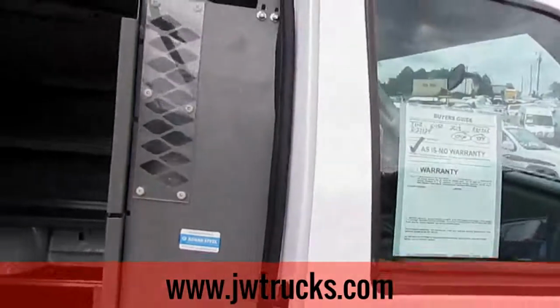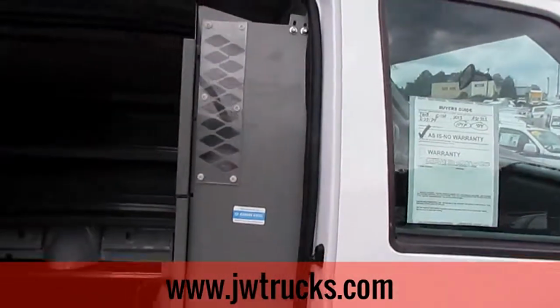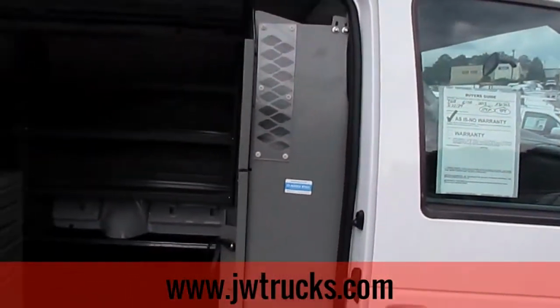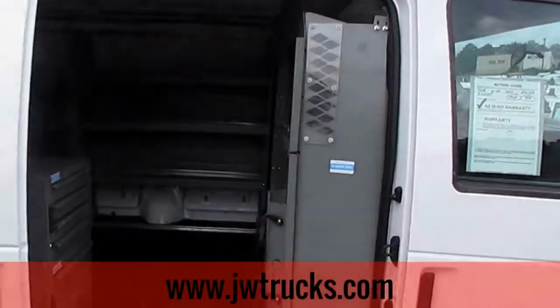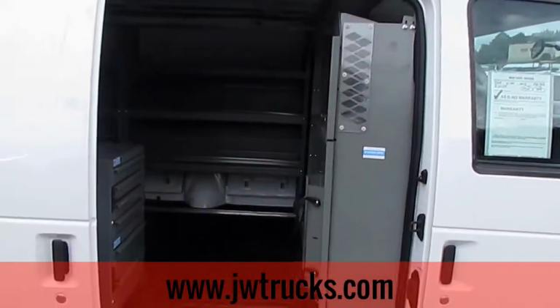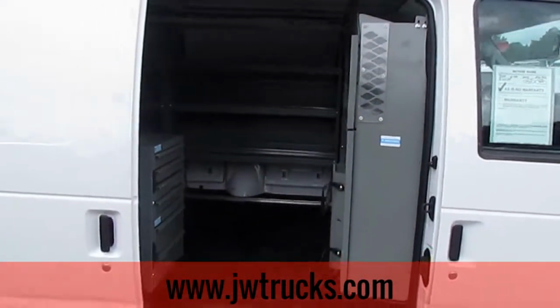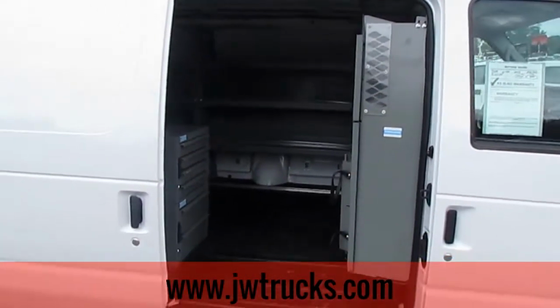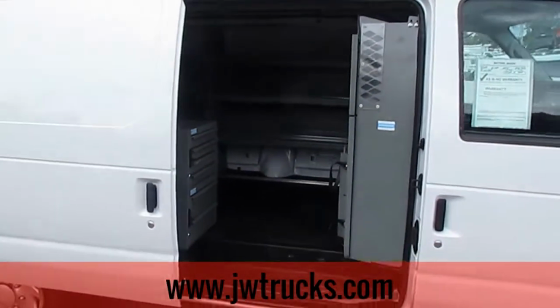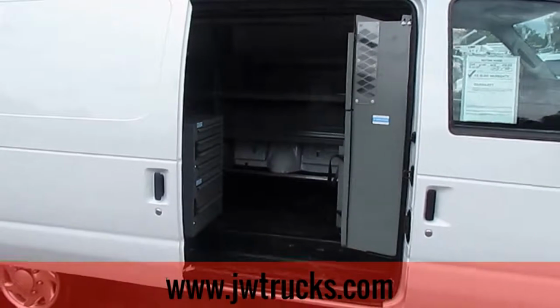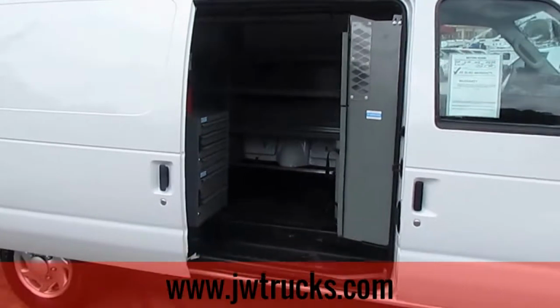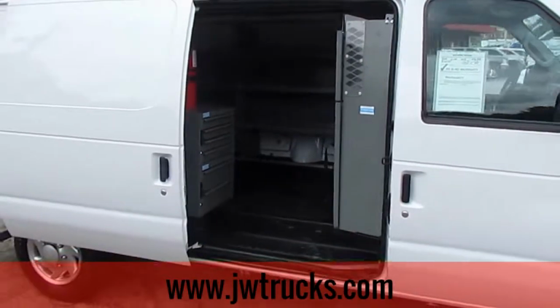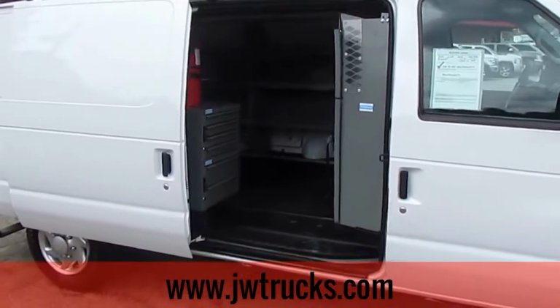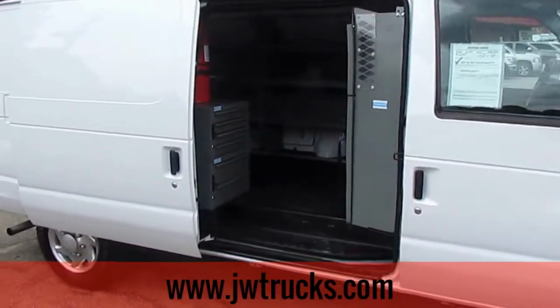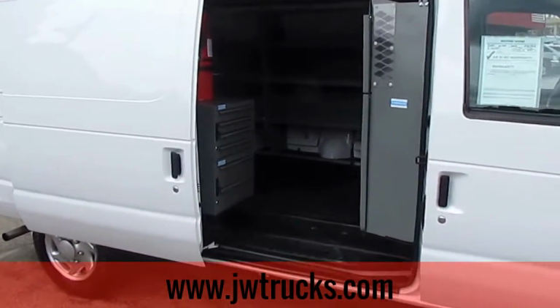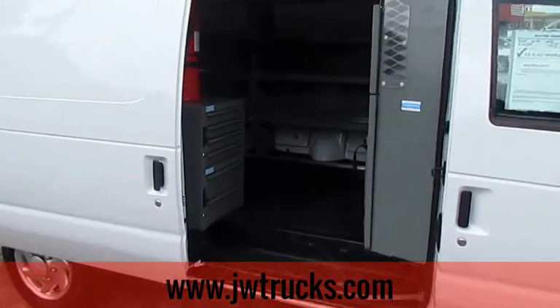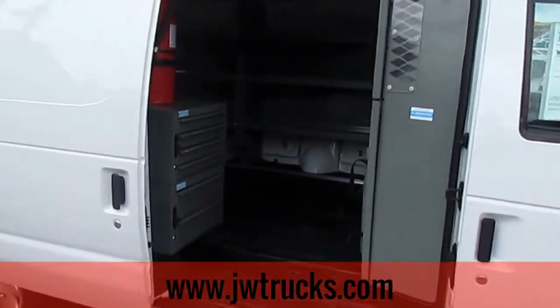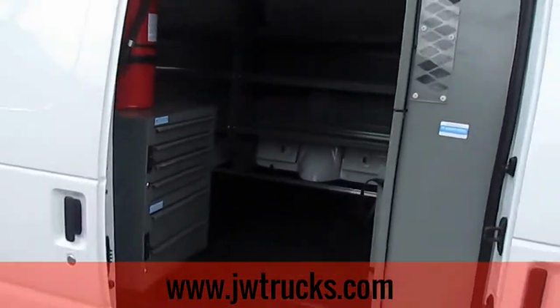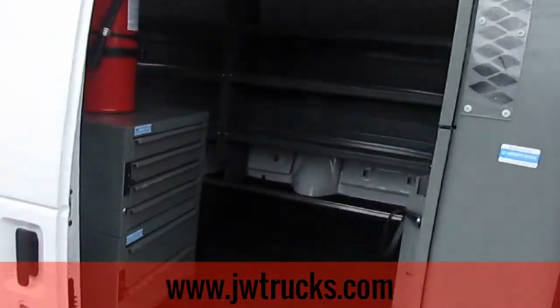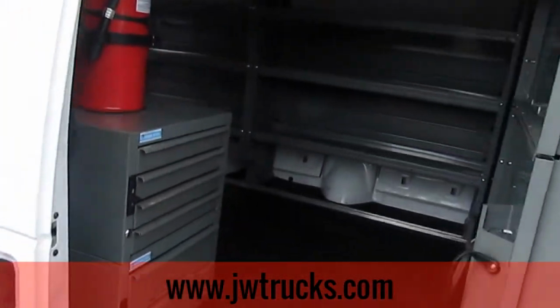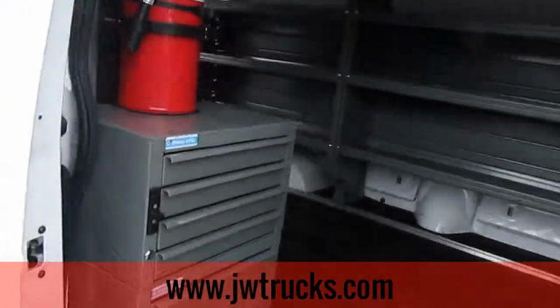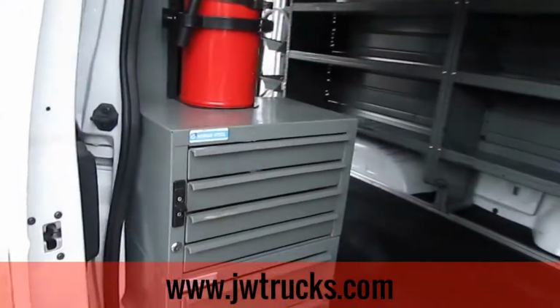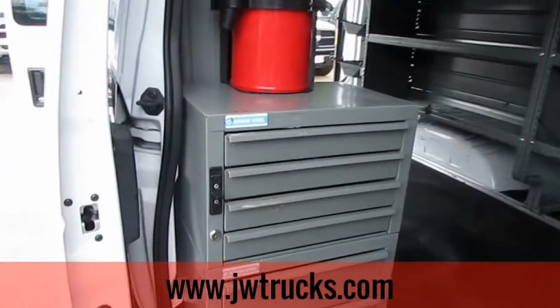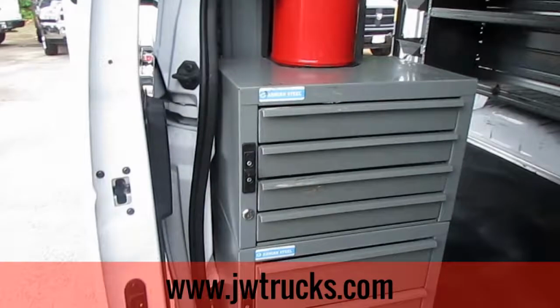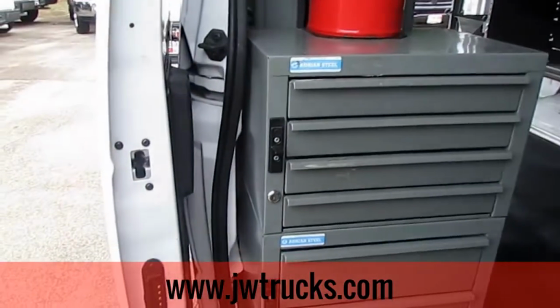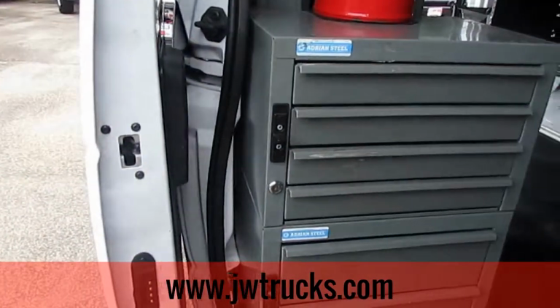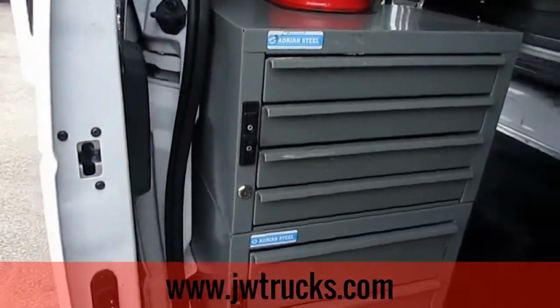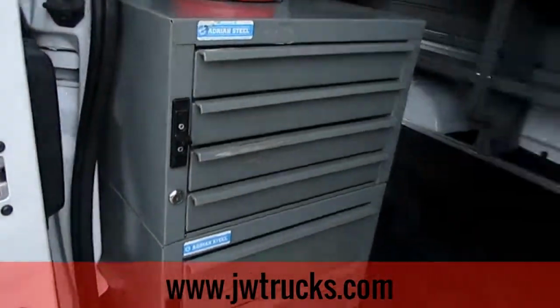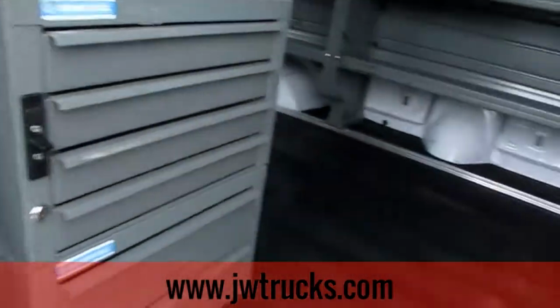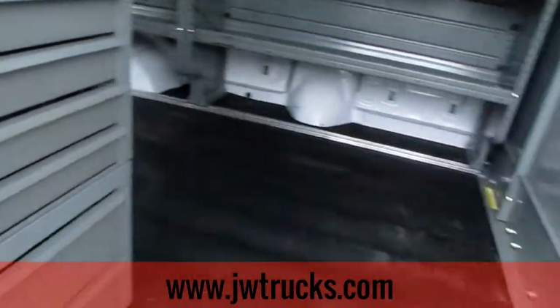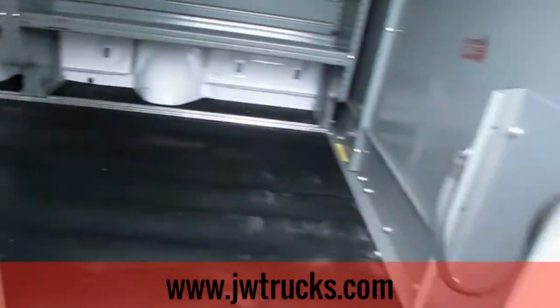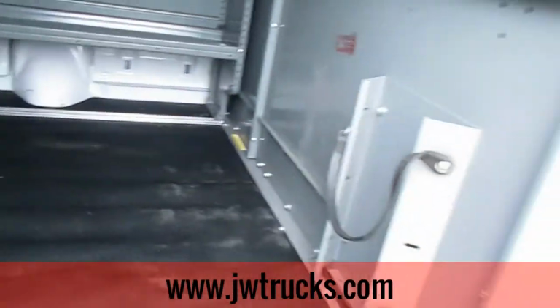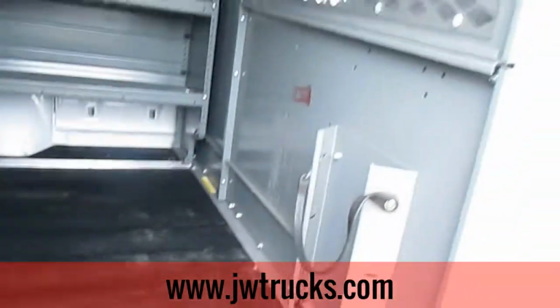This van is waiting for a new life — great addition to any fleet. Let's go ahead and check out the back to see what we got in terms of storage. We do have the Adrian Steel shelving set in here — tons of storage space guys.